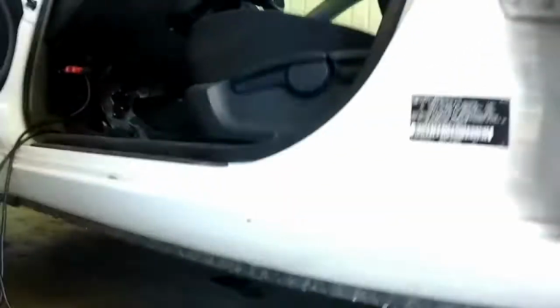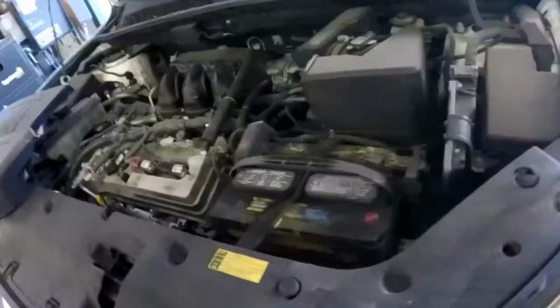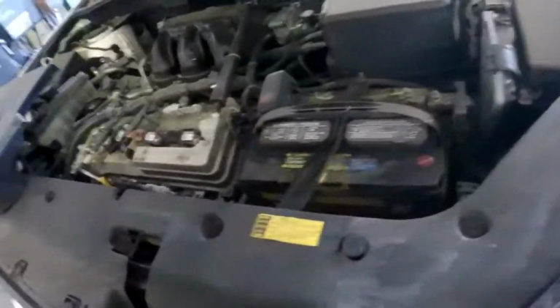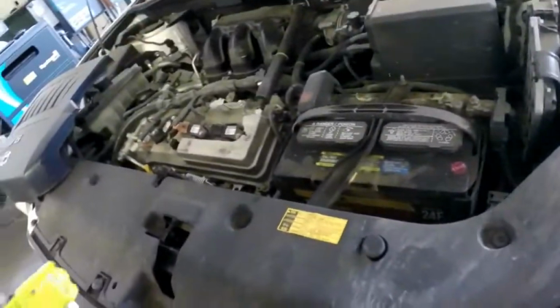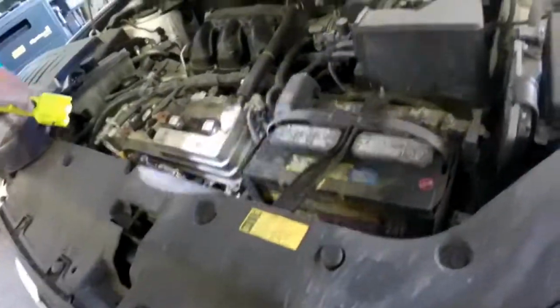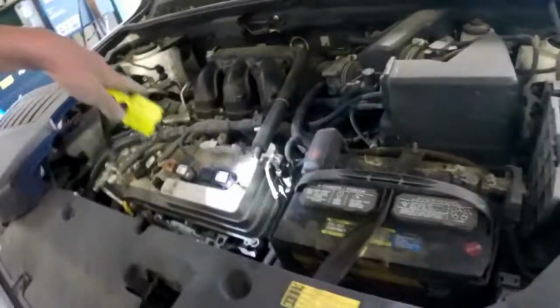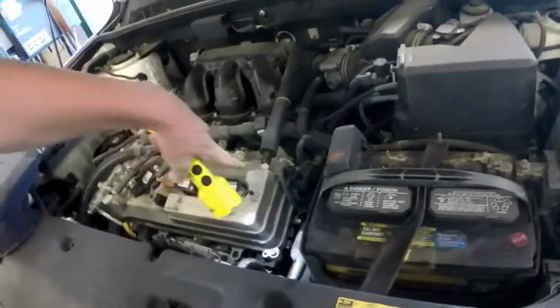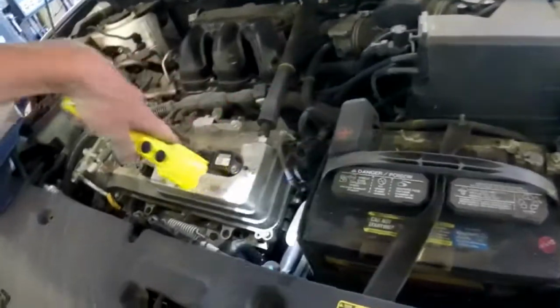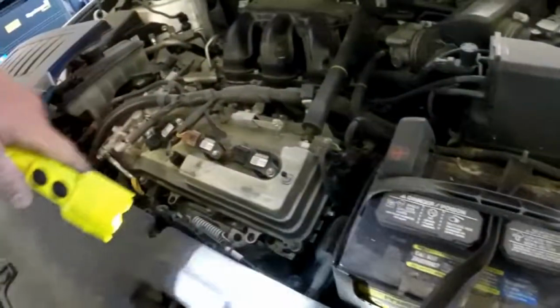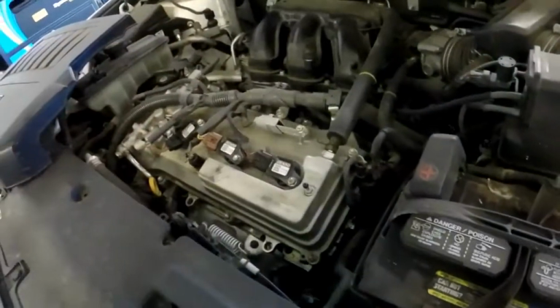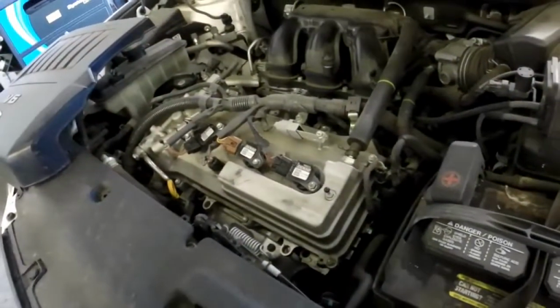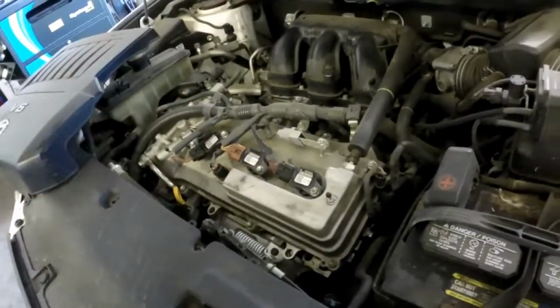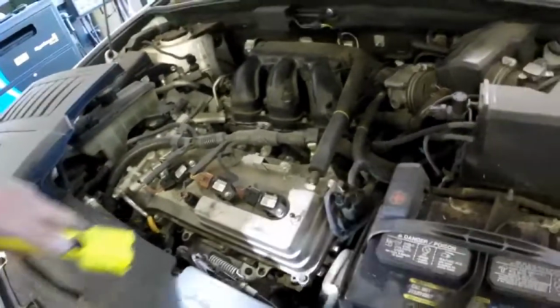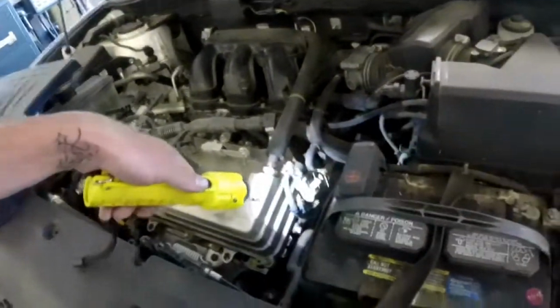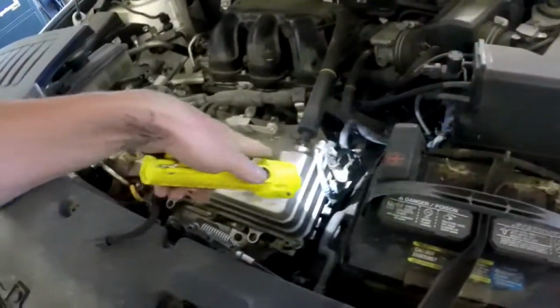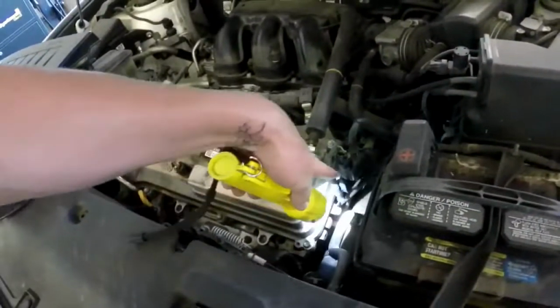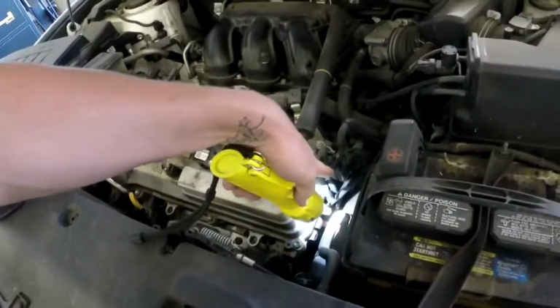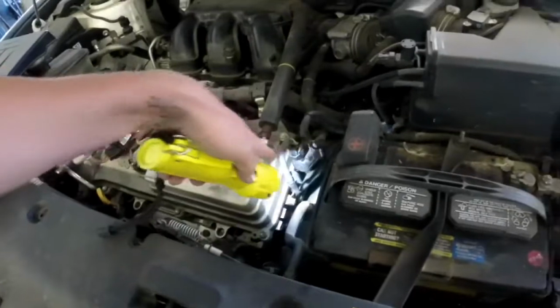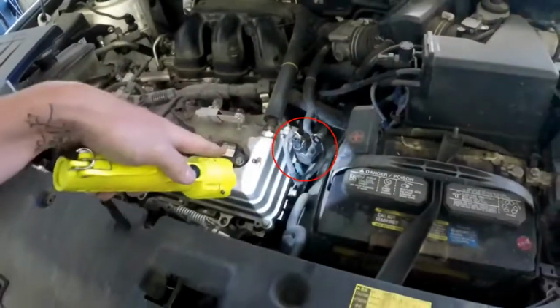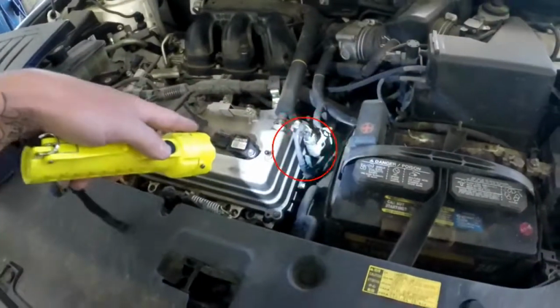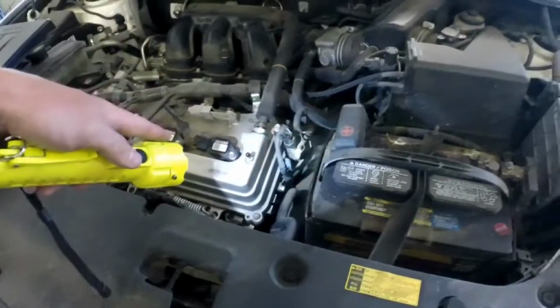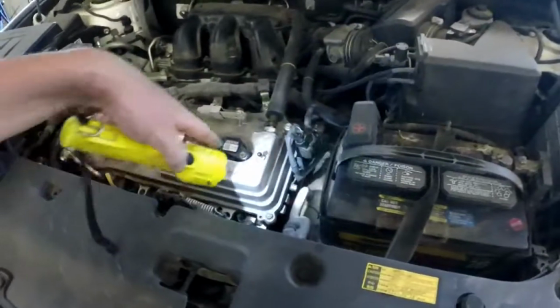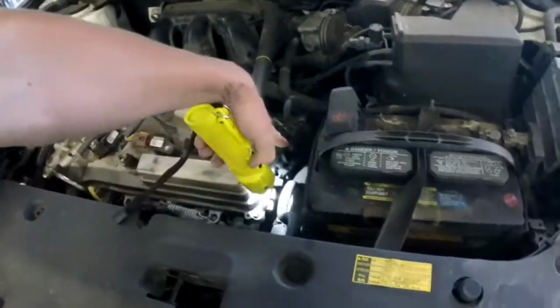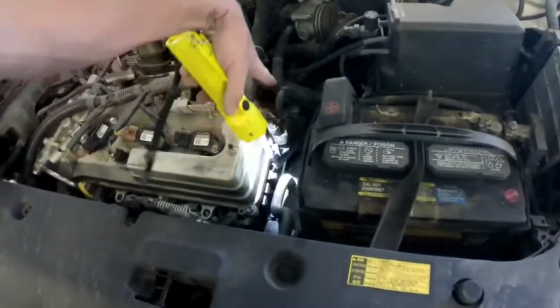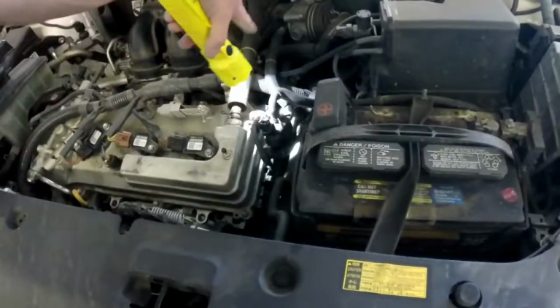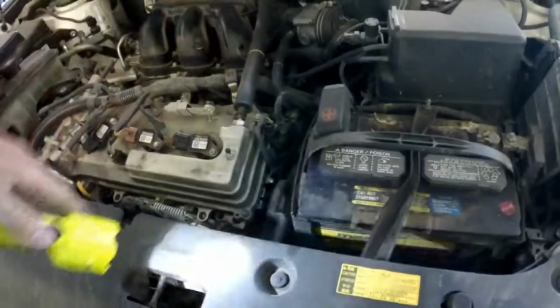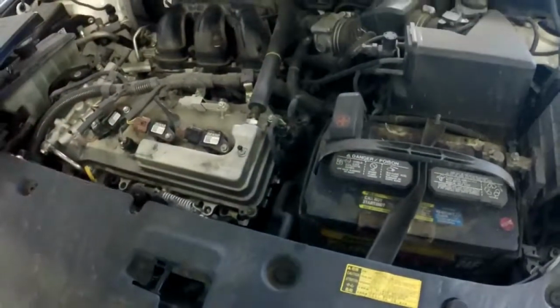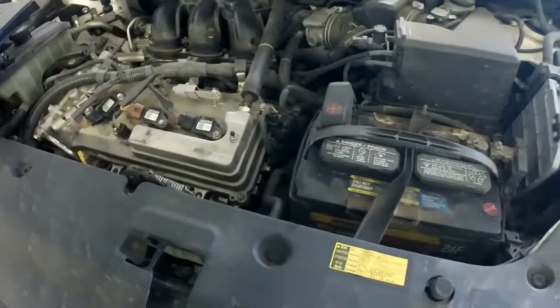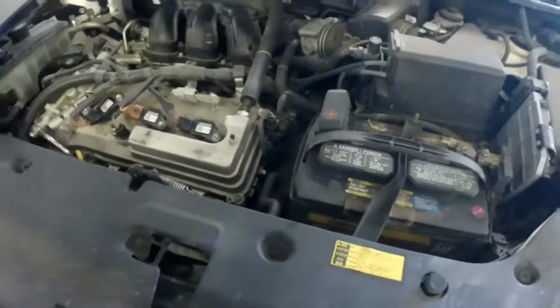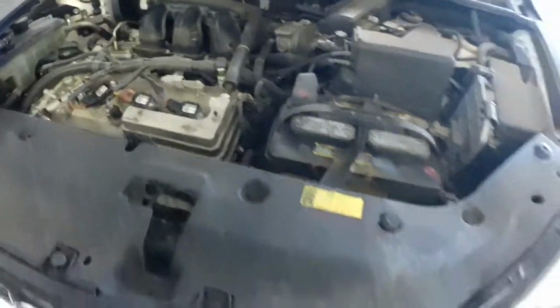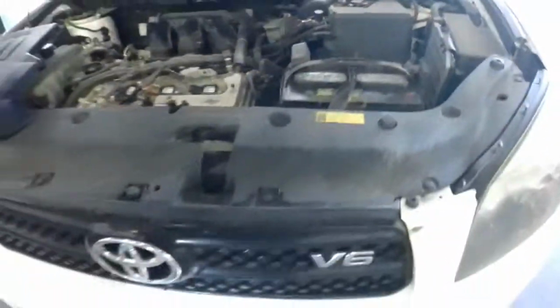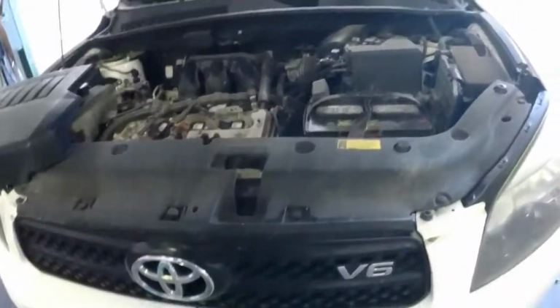Up top you have your PCV valve right here. Right next to that is going to be your evap purge solenoid, right here — it goes up to the intake. And that's pretty much it on this one.